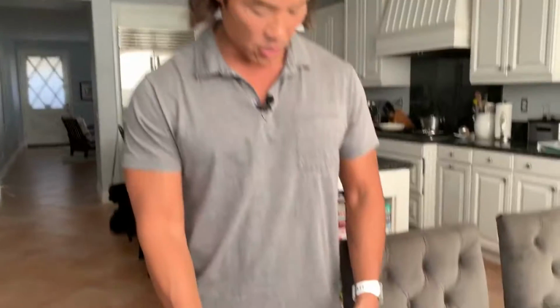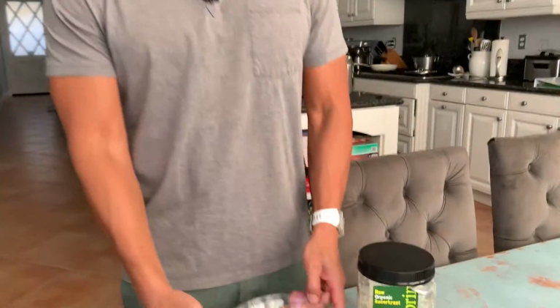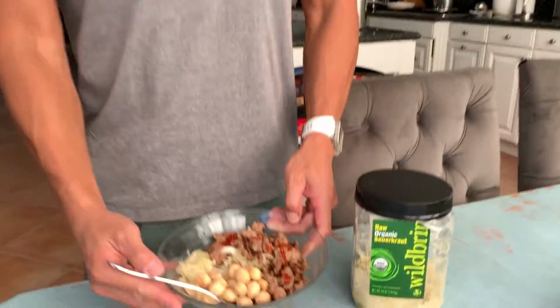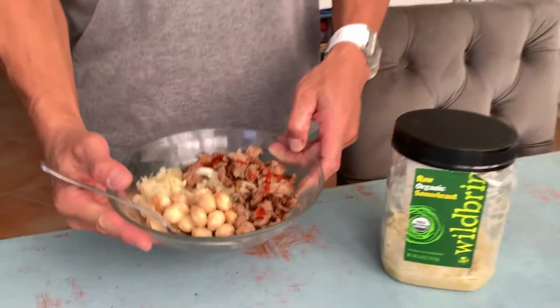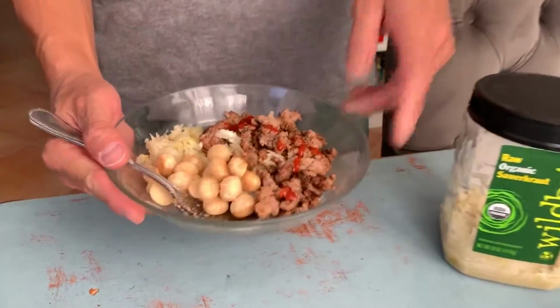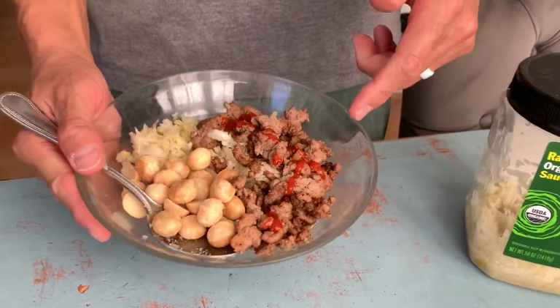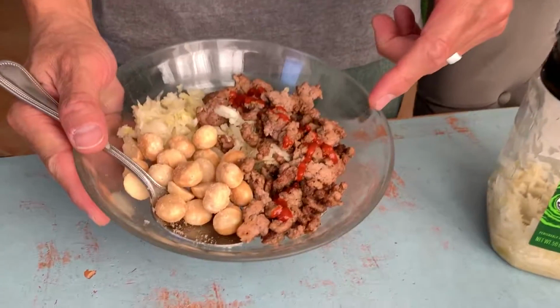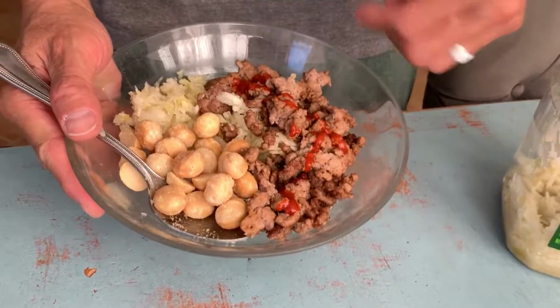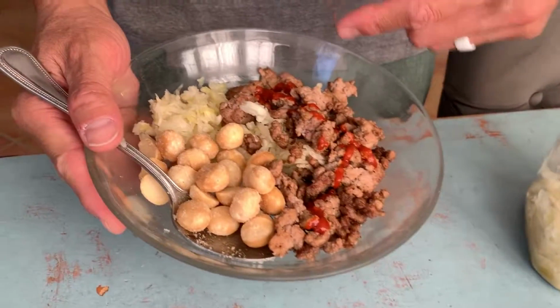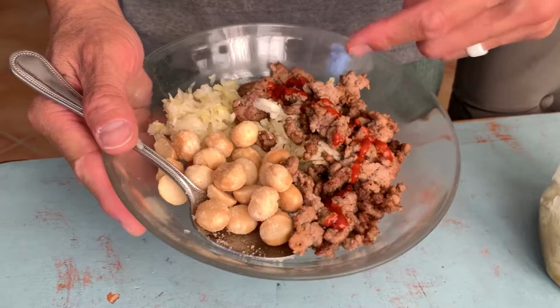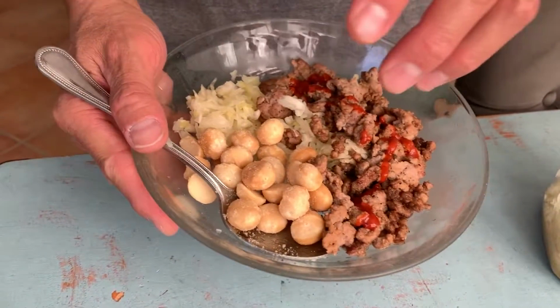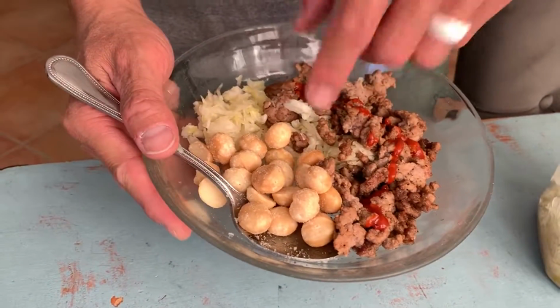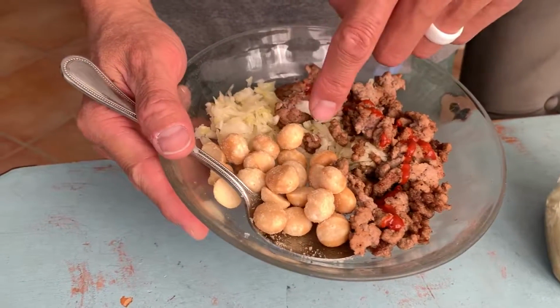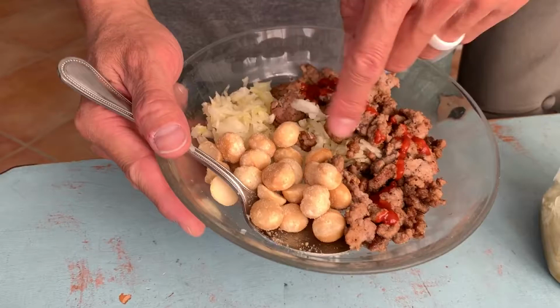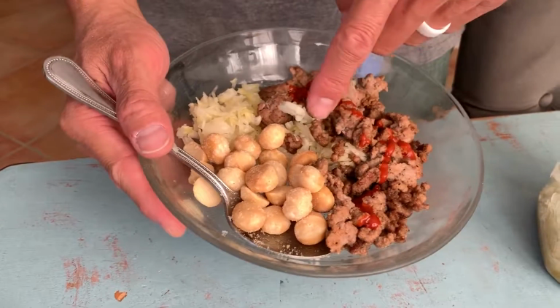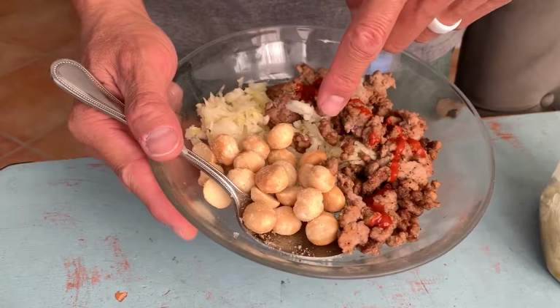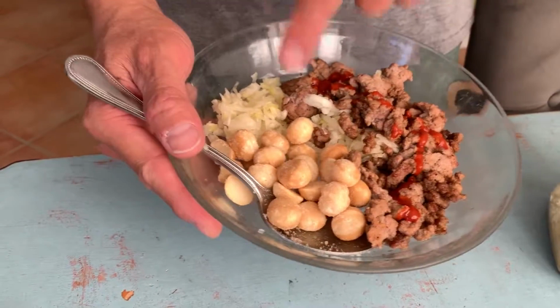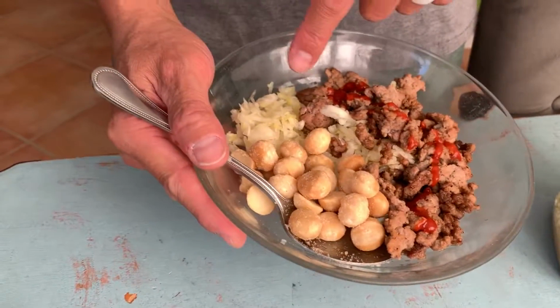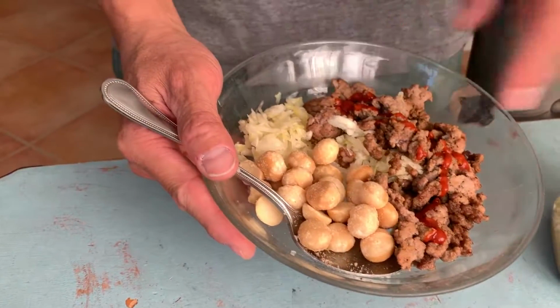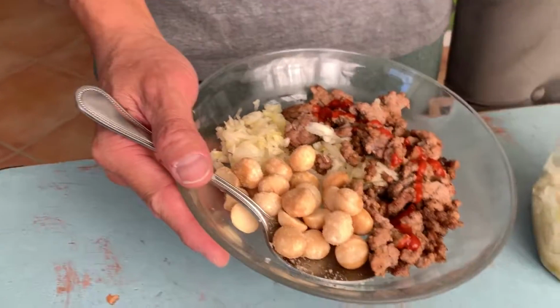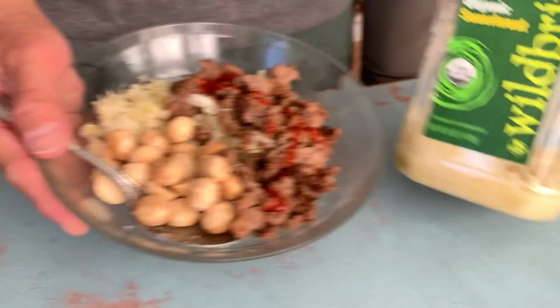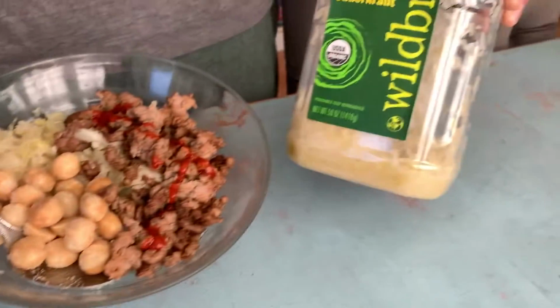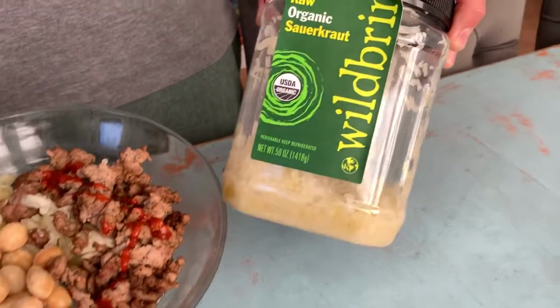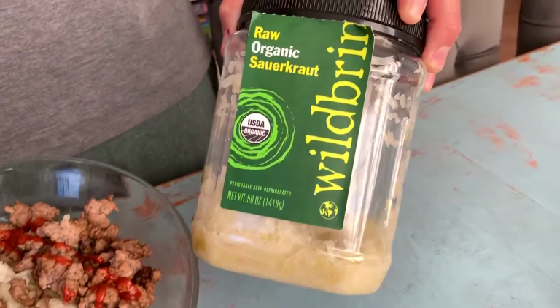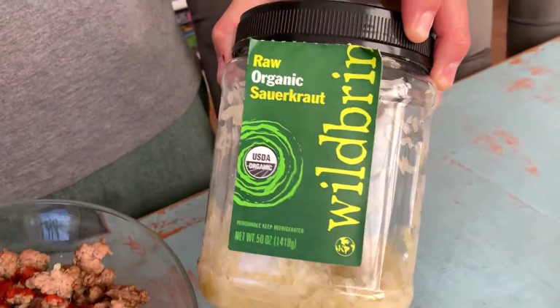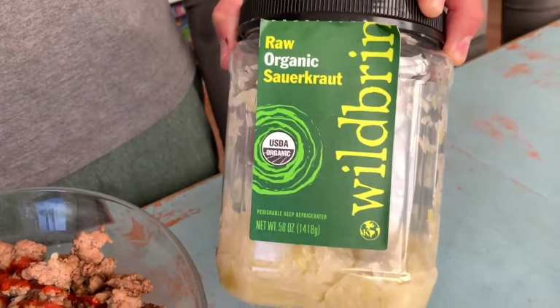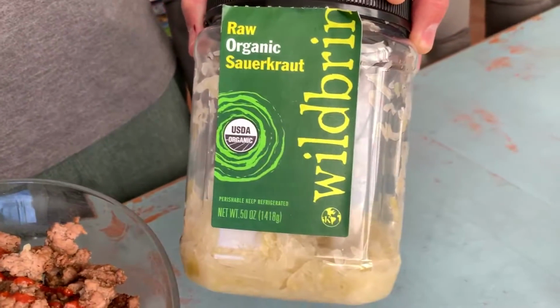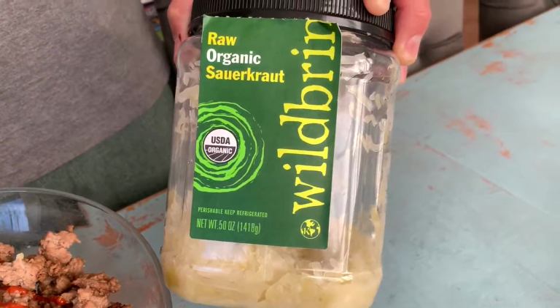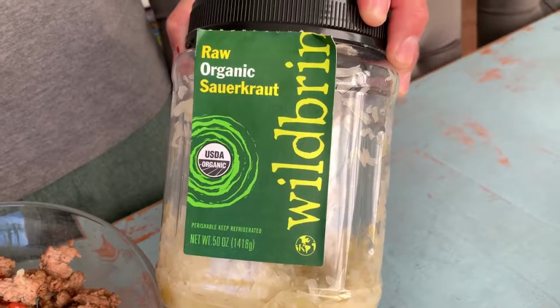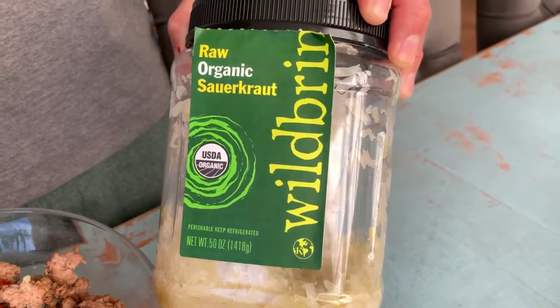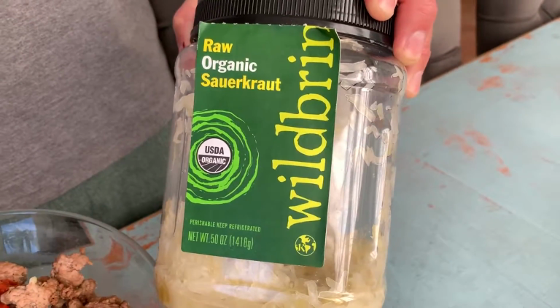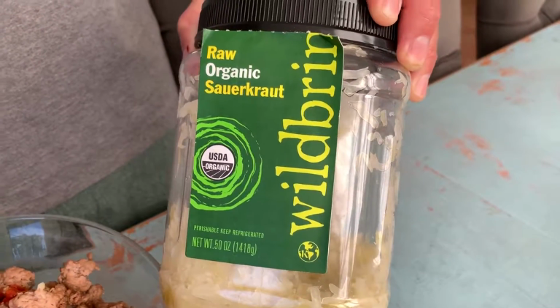So I have ground pork, some hot sauce, these are macadamia nuts, and I have the magical ingredient which is sauerkraut — raw organic sauerkraut from Wild Brine.